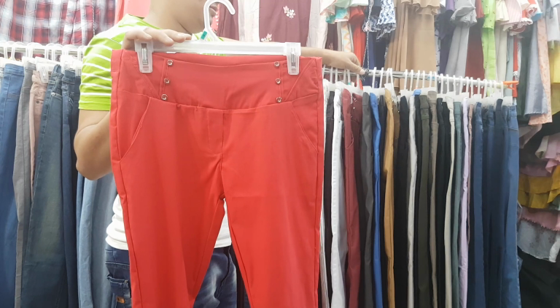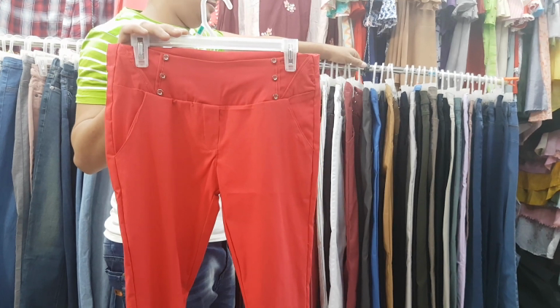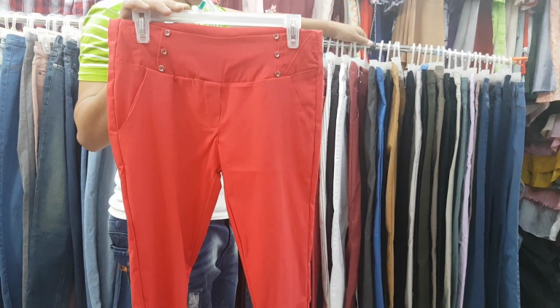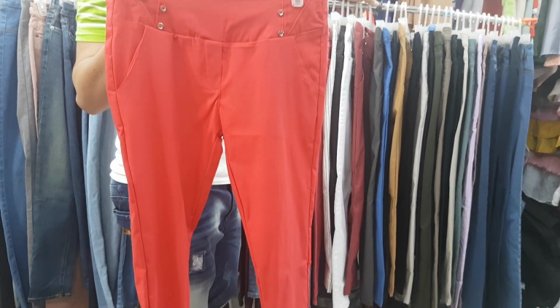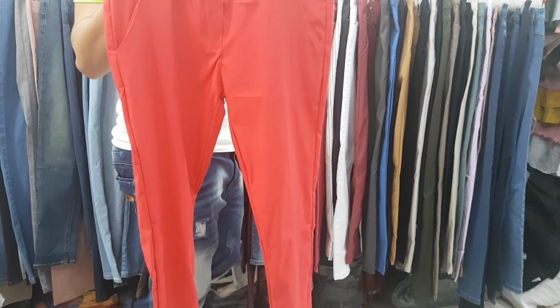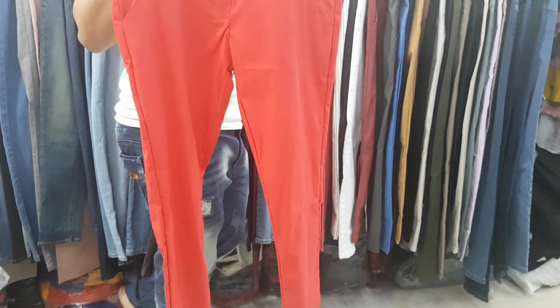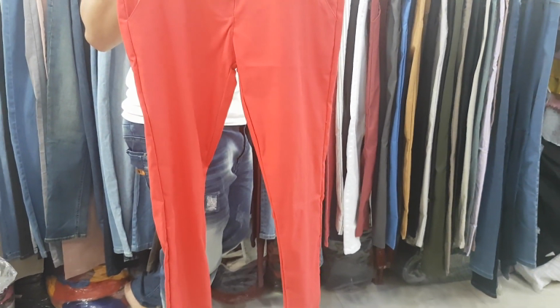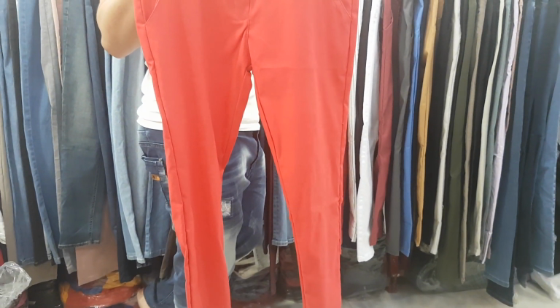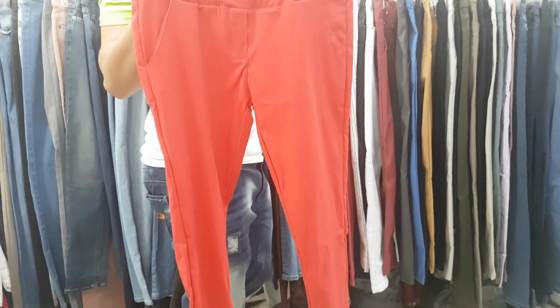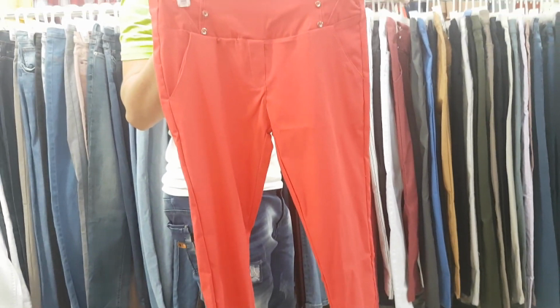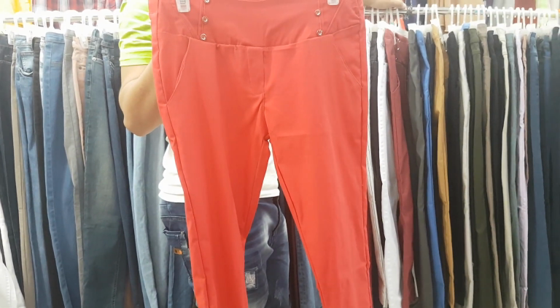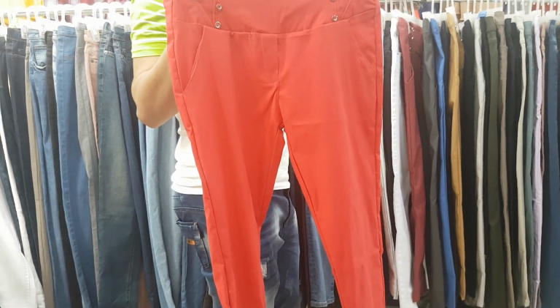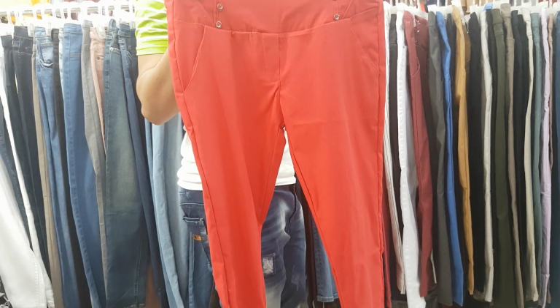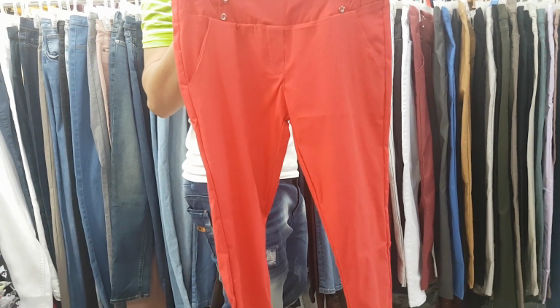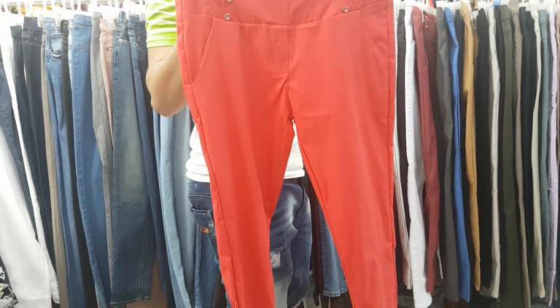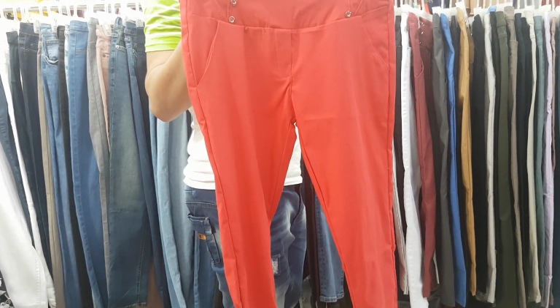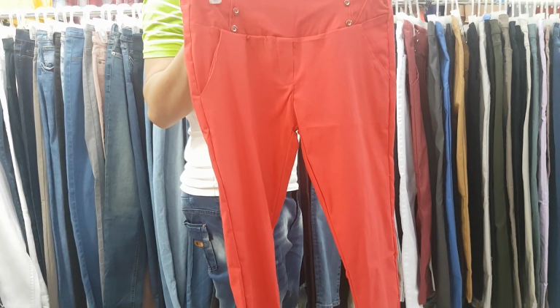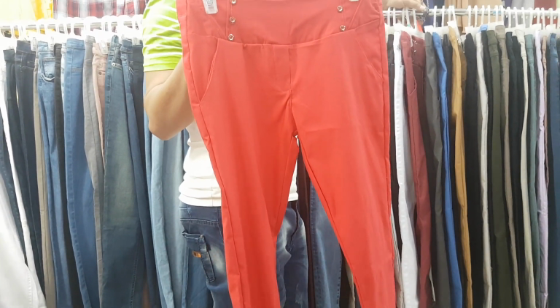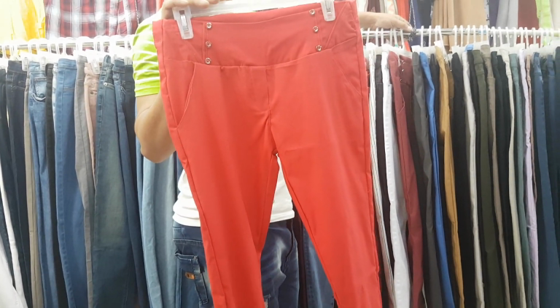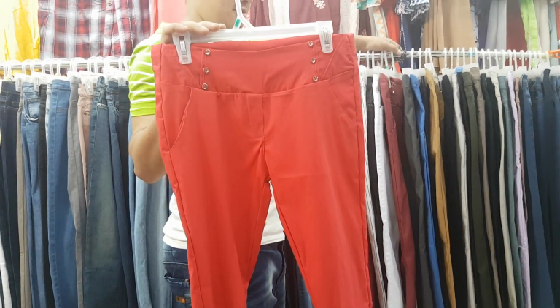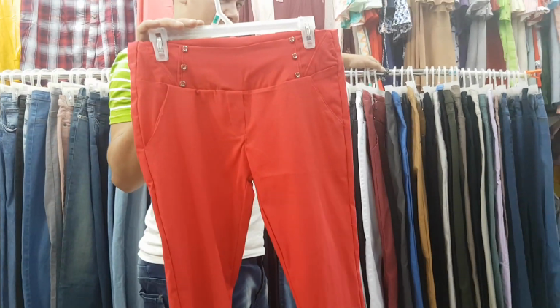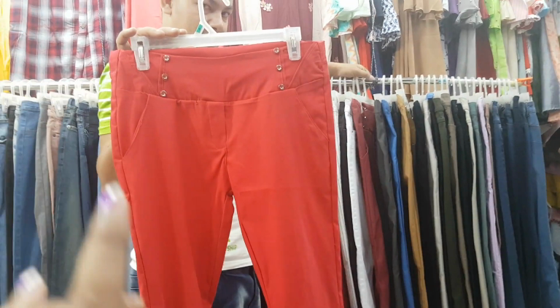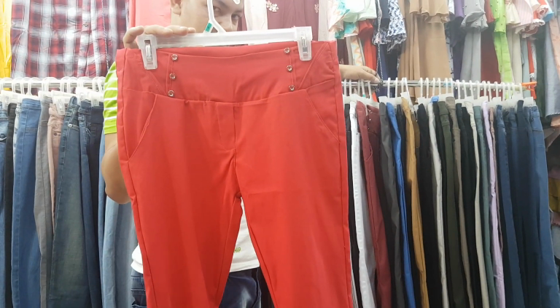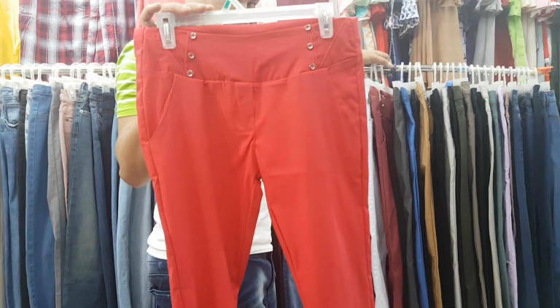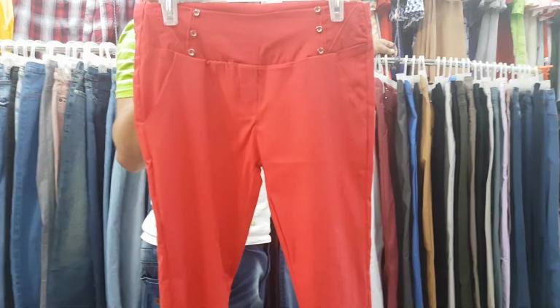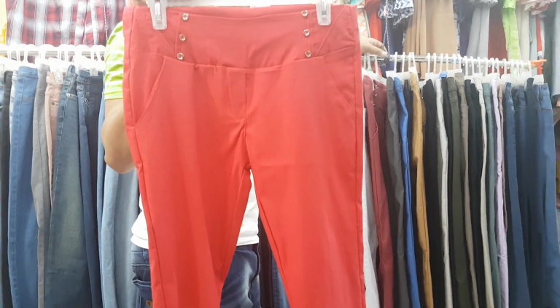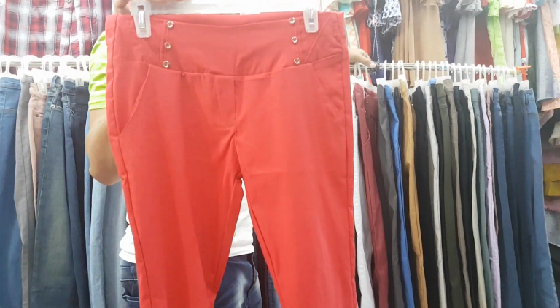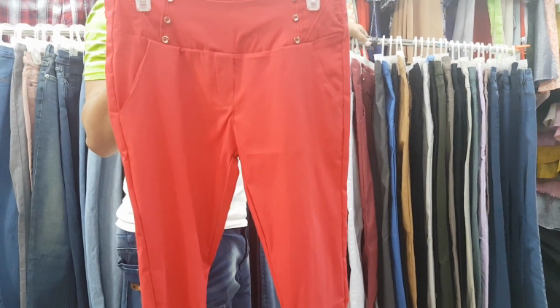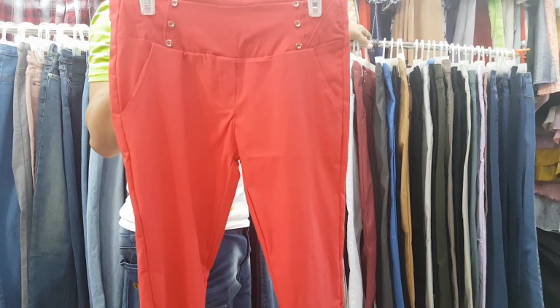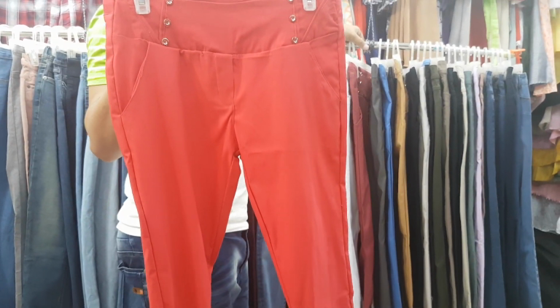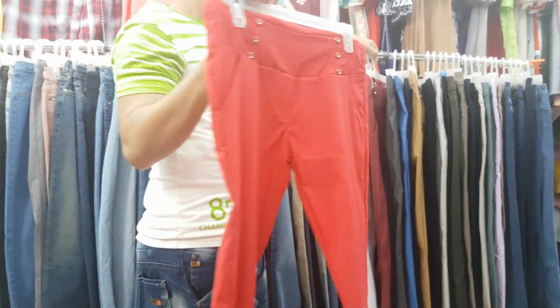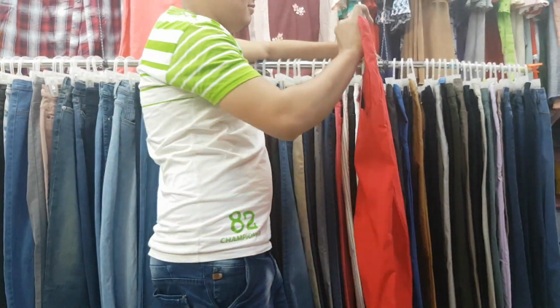Hello viewers, I am going to show you a latest designer Jeans collection. The jeans collection is pure red, it is a red color.